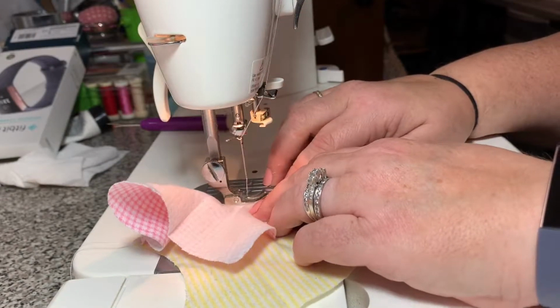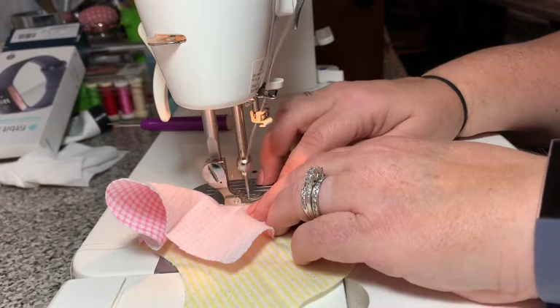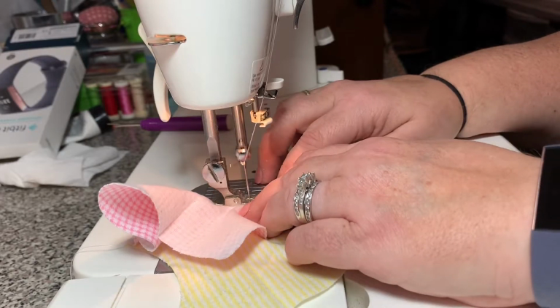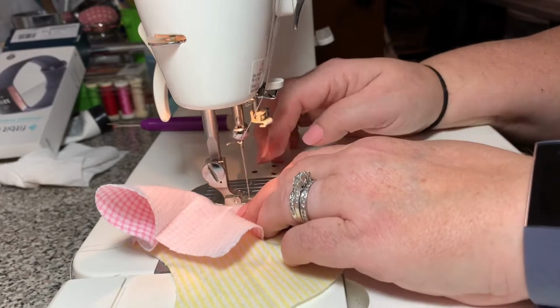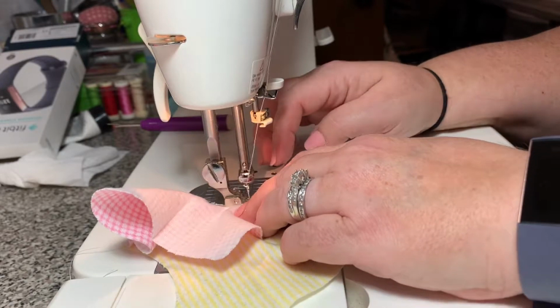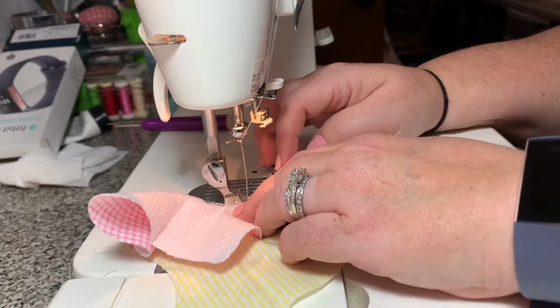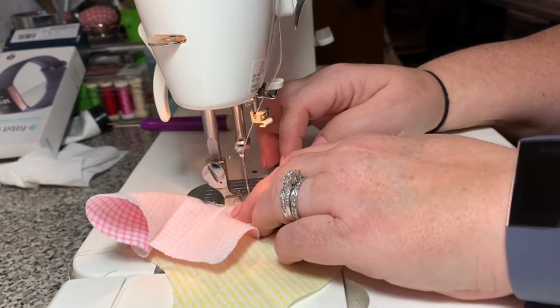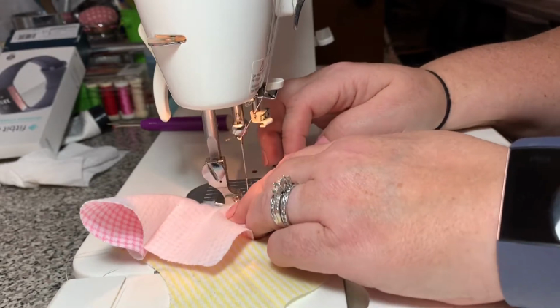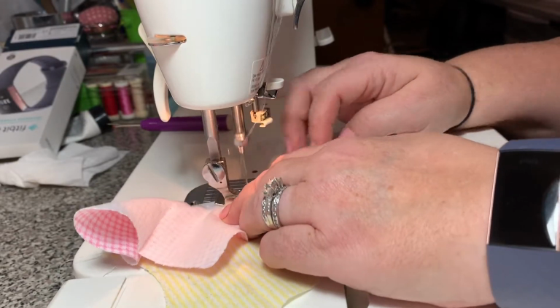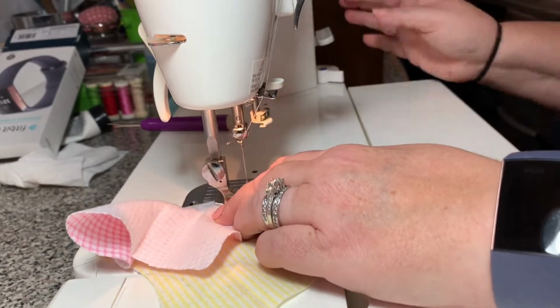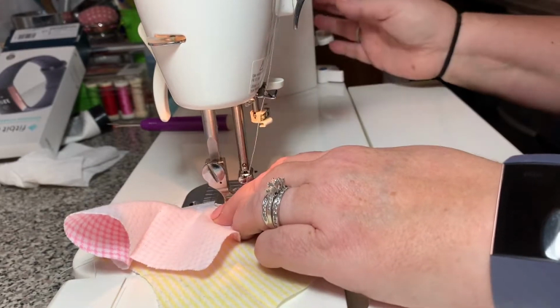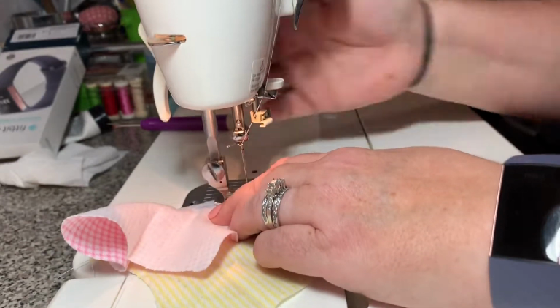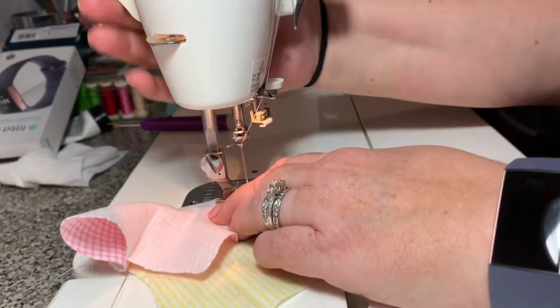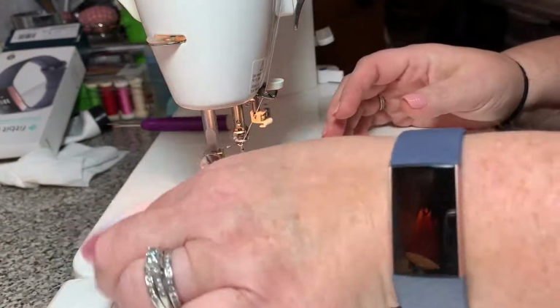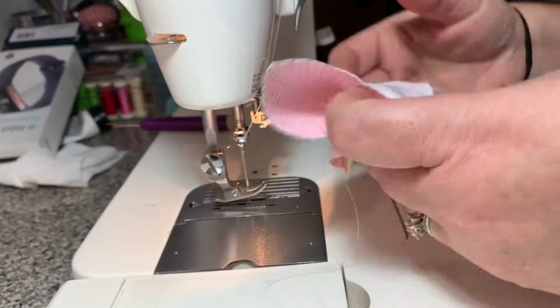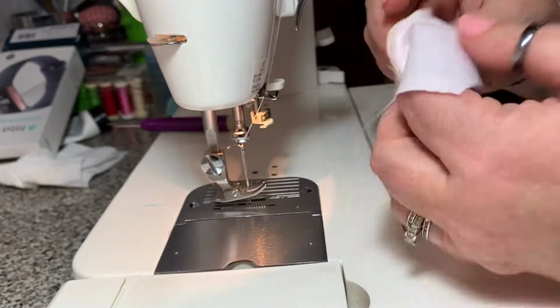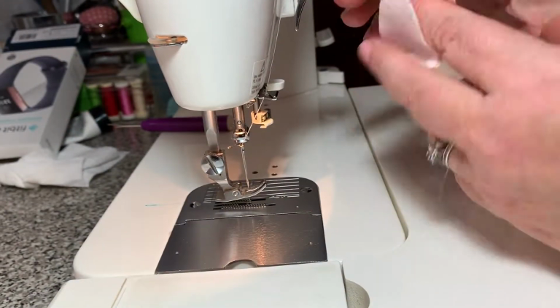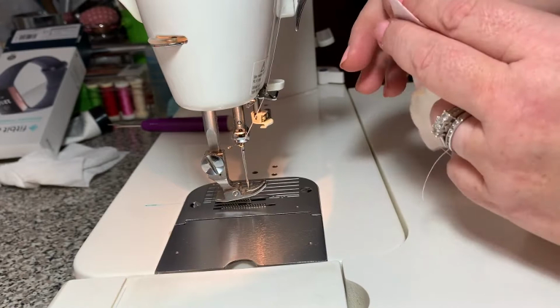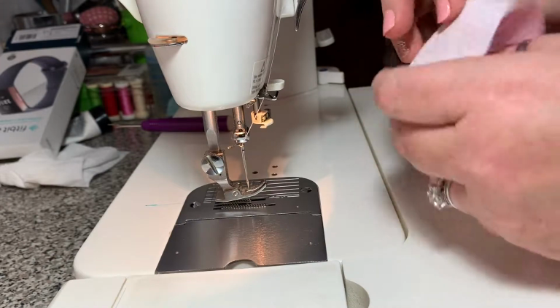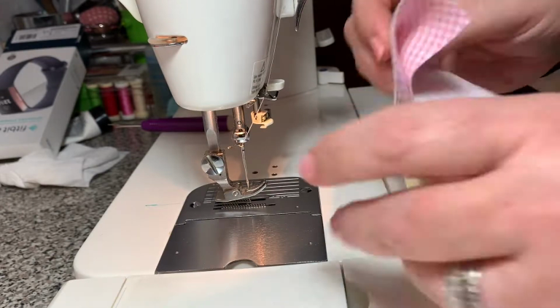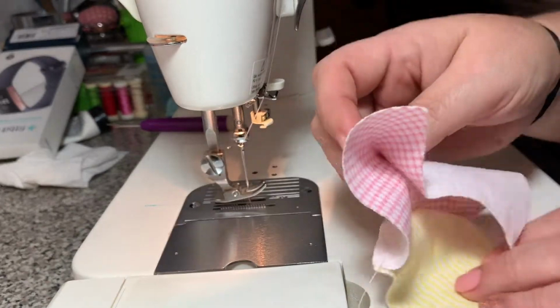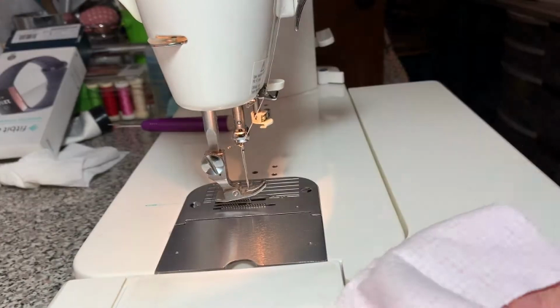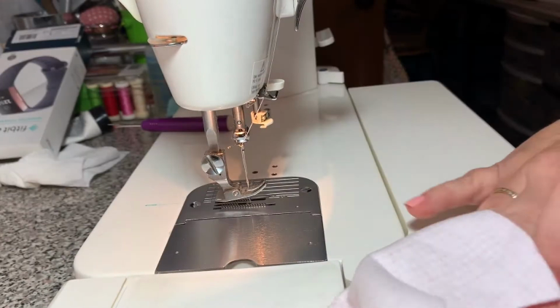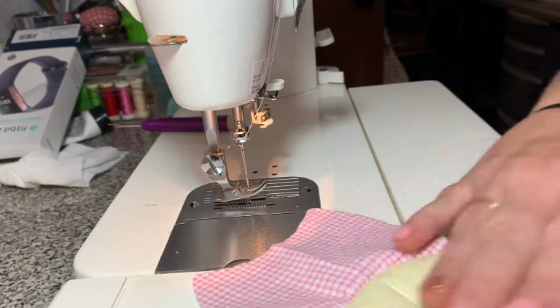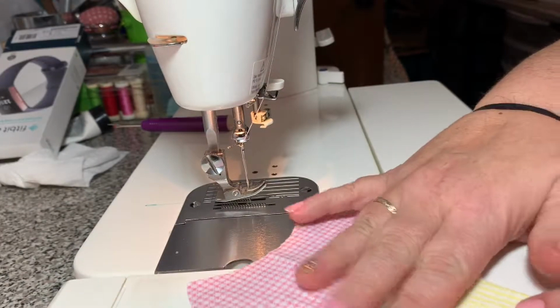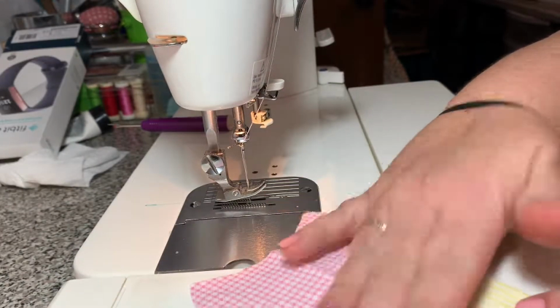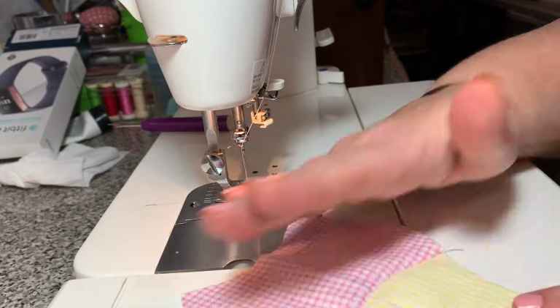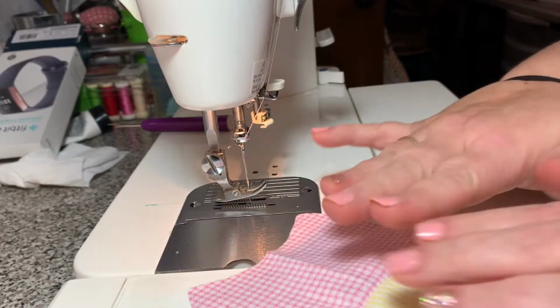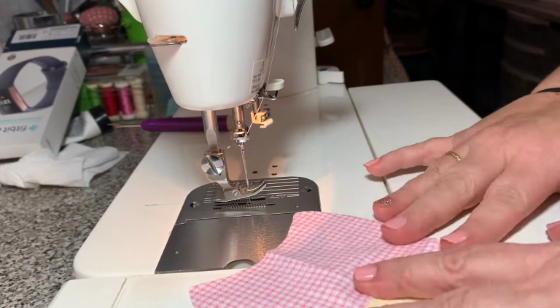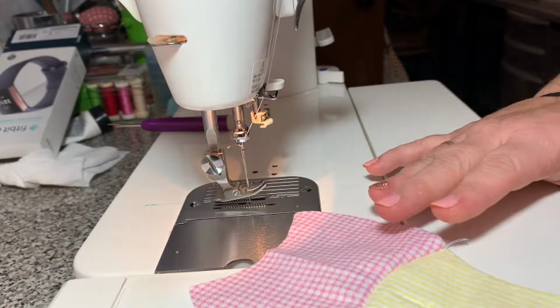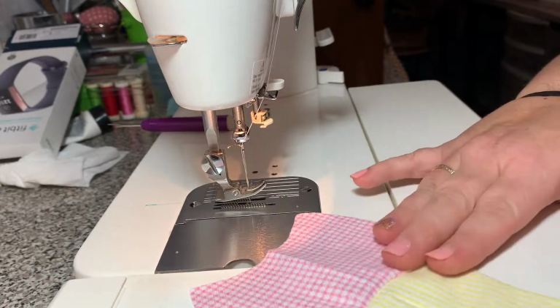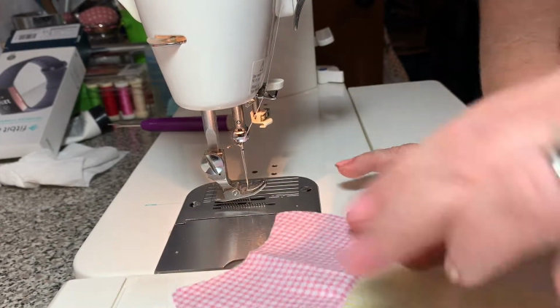This does require you to take a little bit of time when sewing, so just take your time and you'll get a perfectly matched apple core.